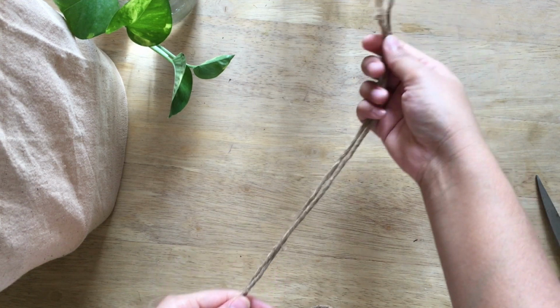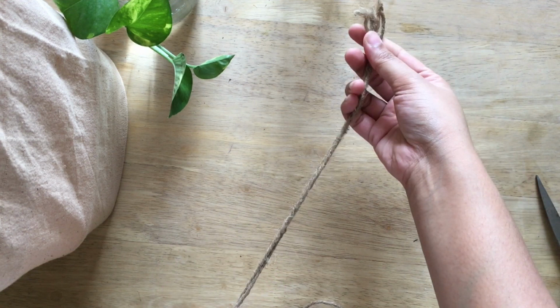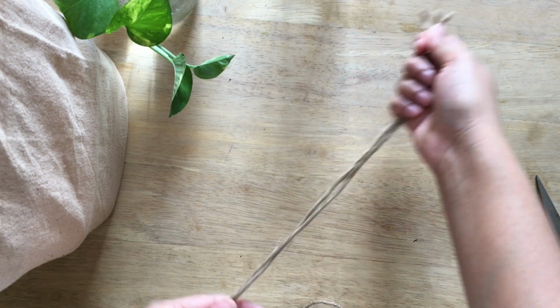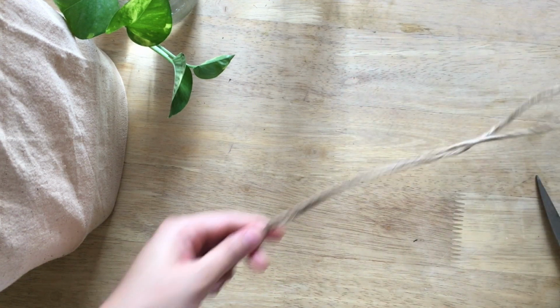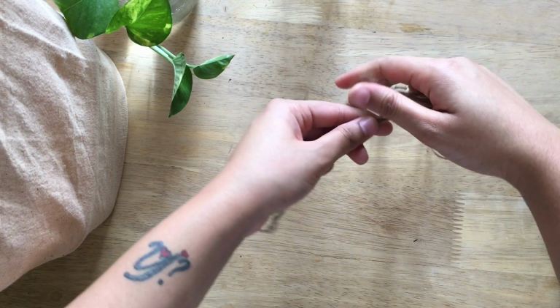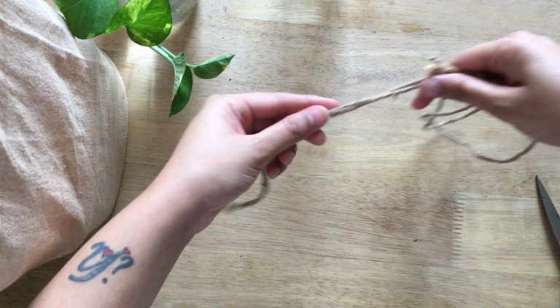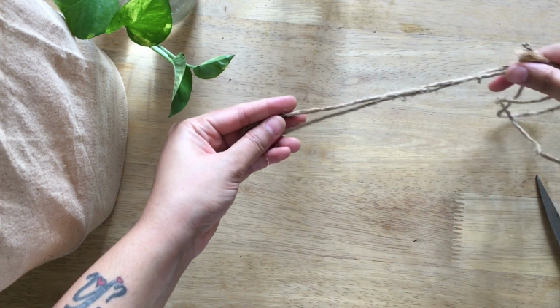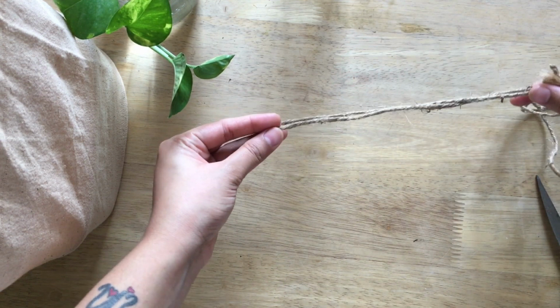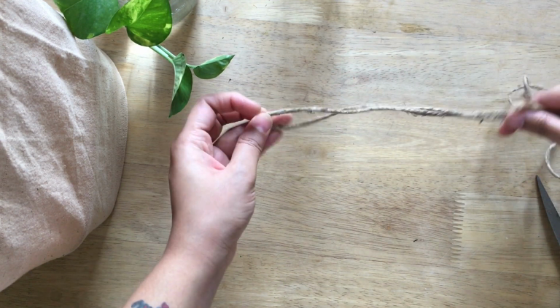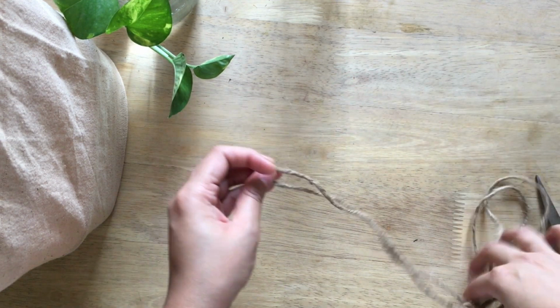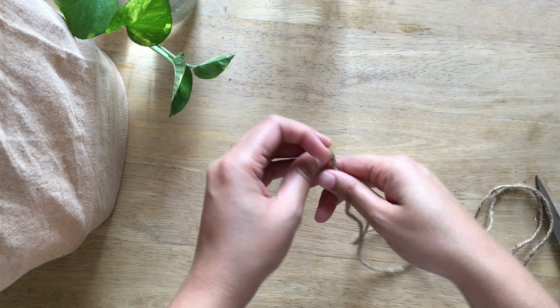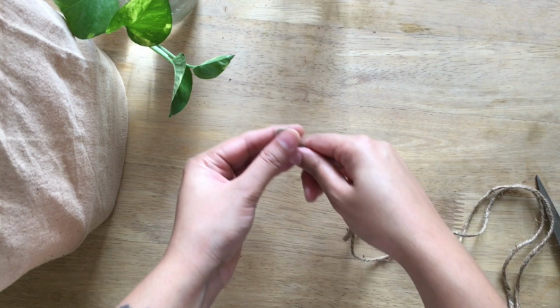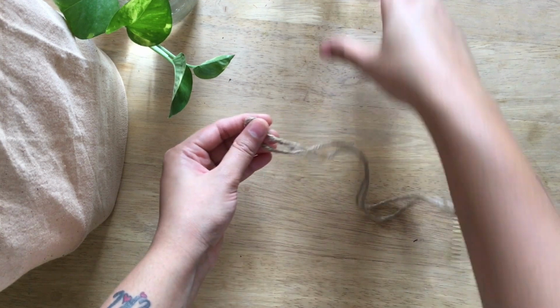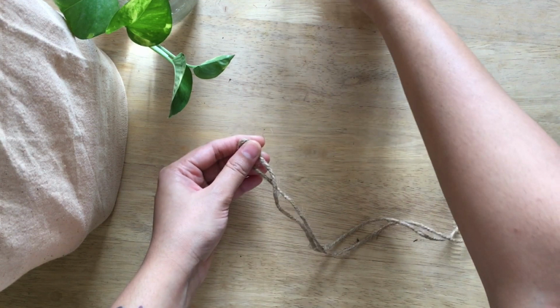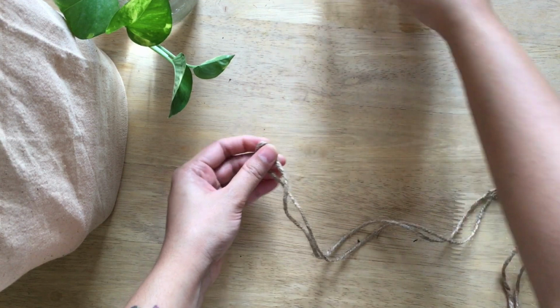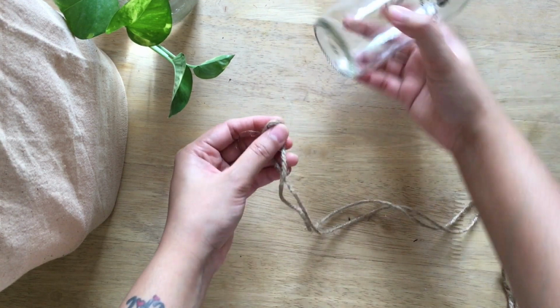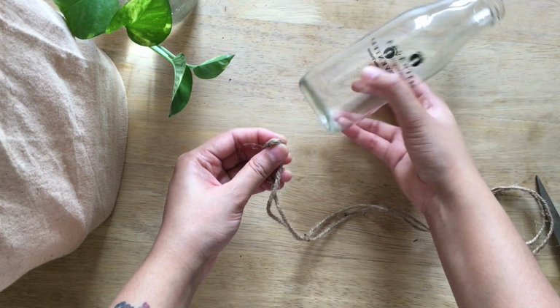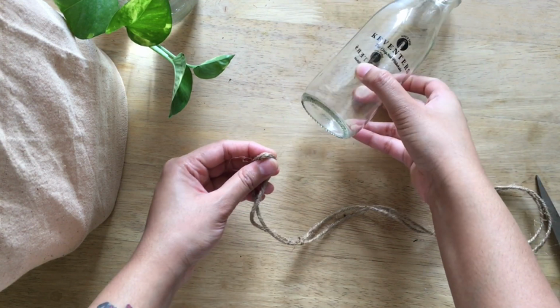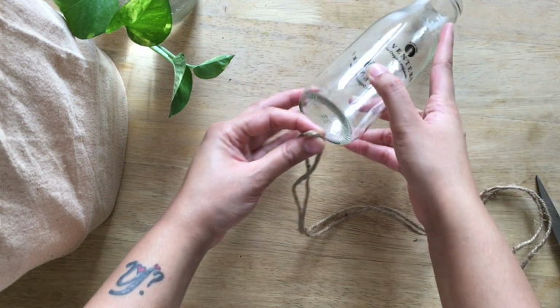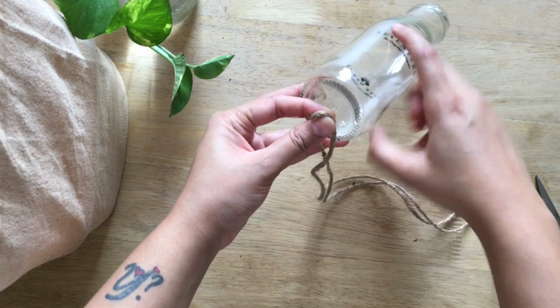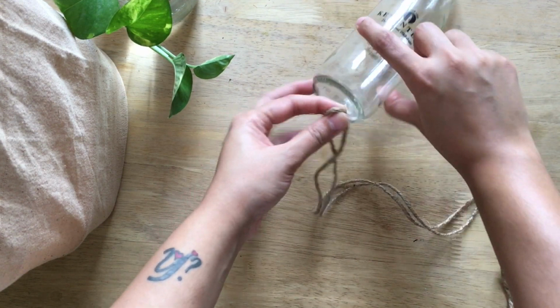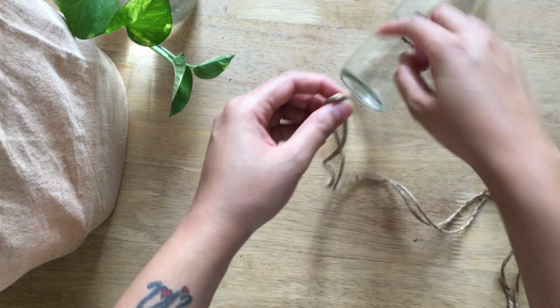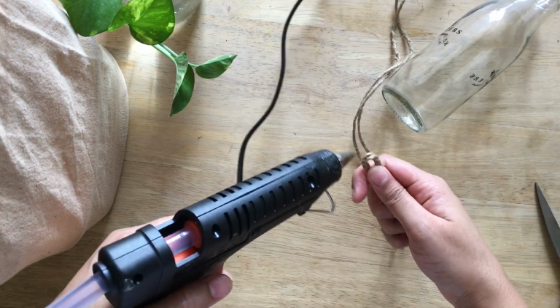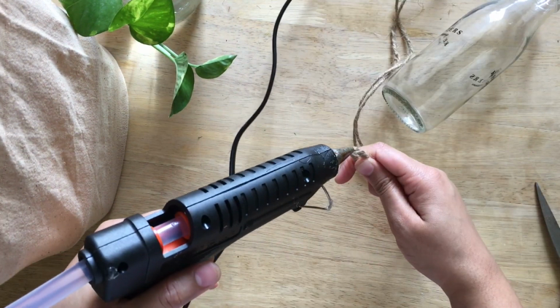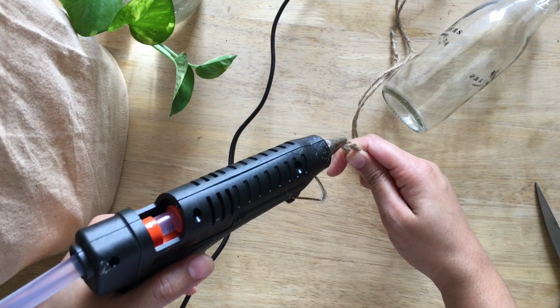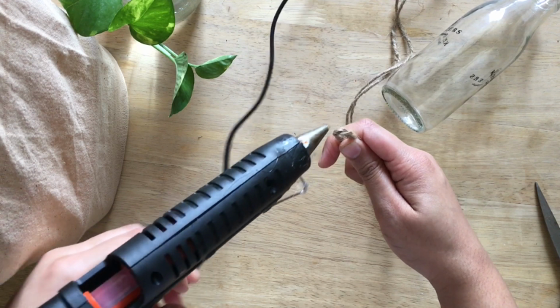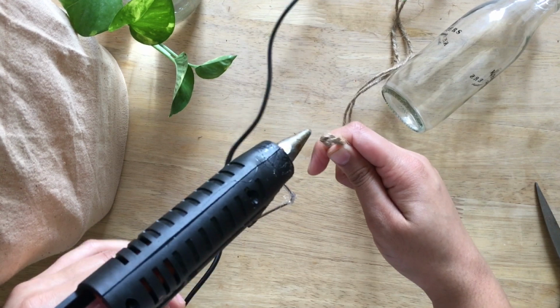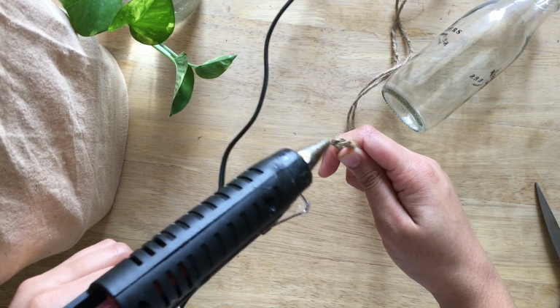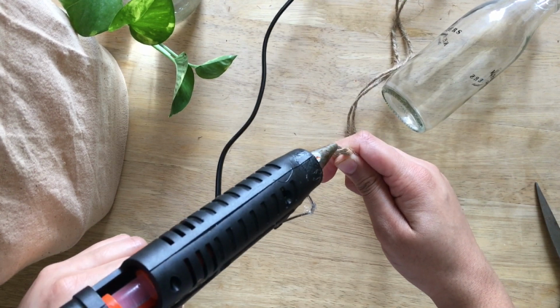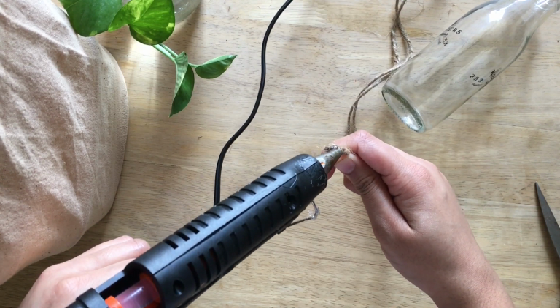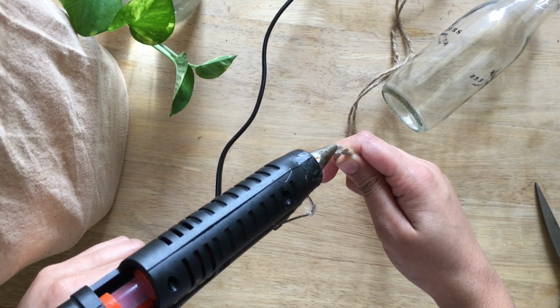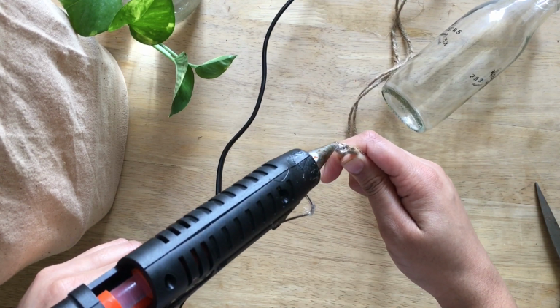We have taken six times here because we want it to hang a little lower. We start with folding the rope in half and sticking the center at the bottom of the bottle.